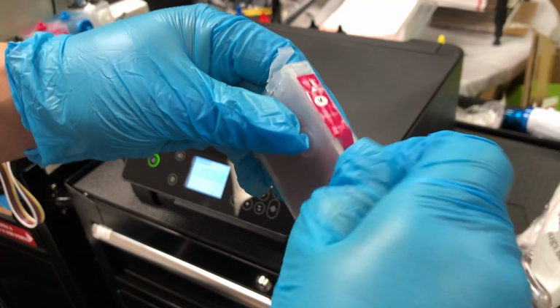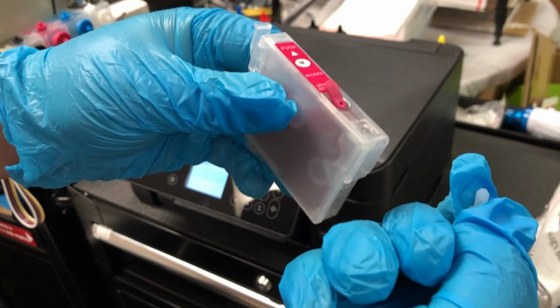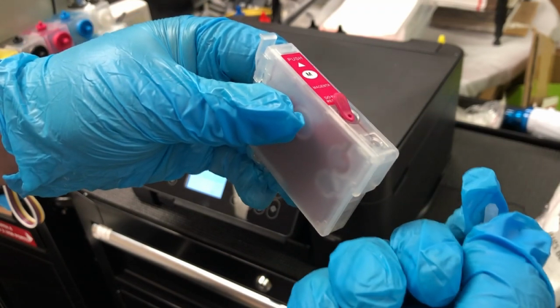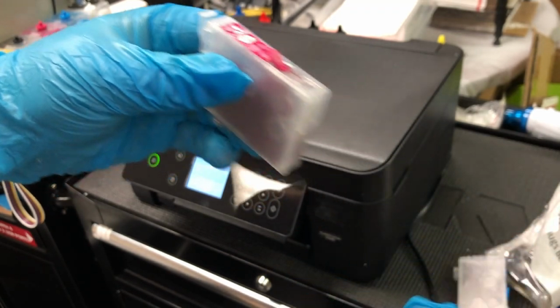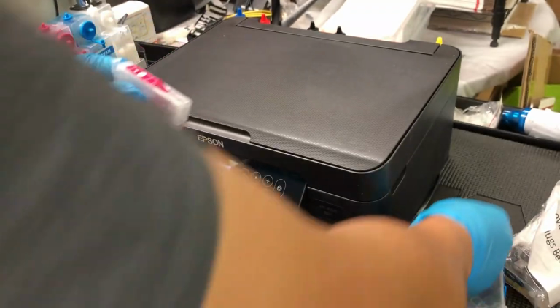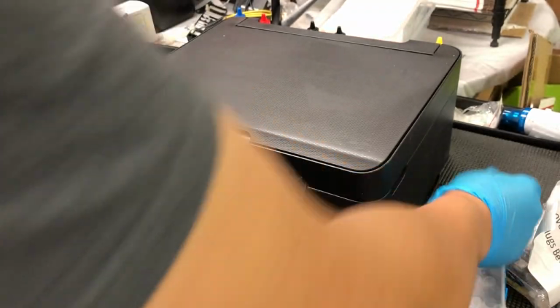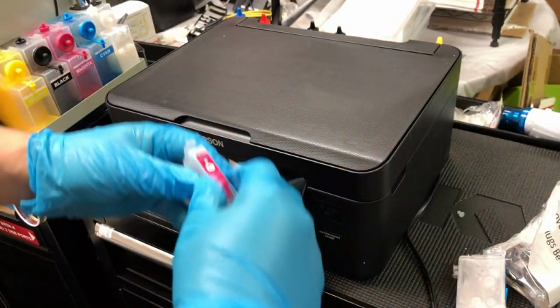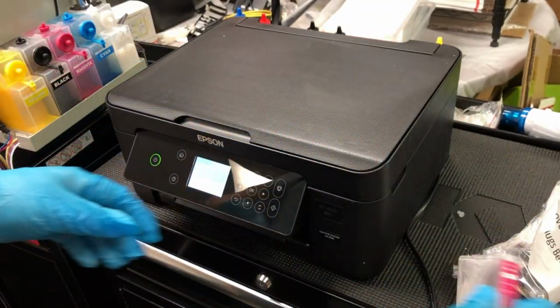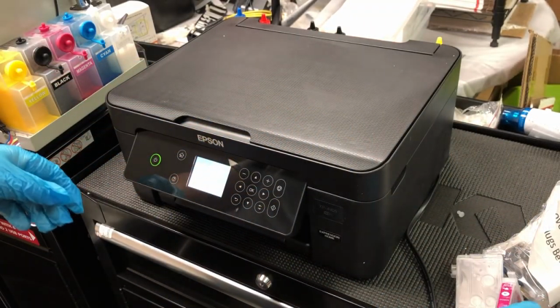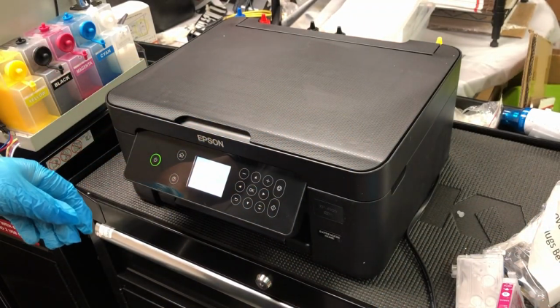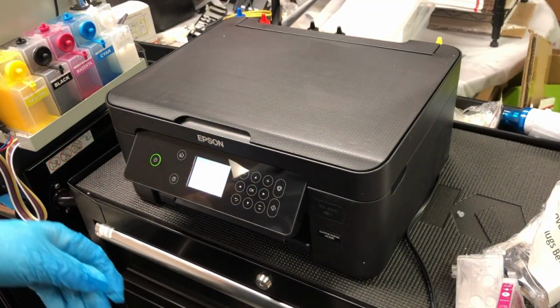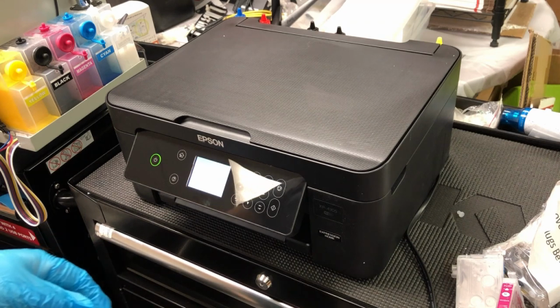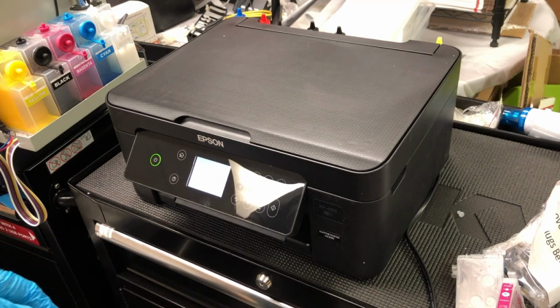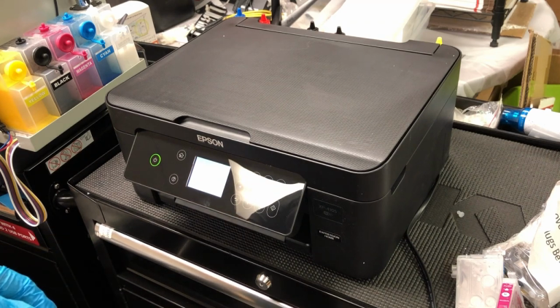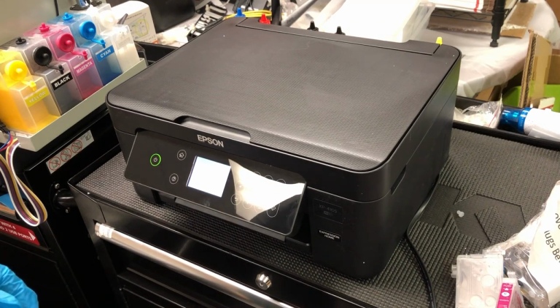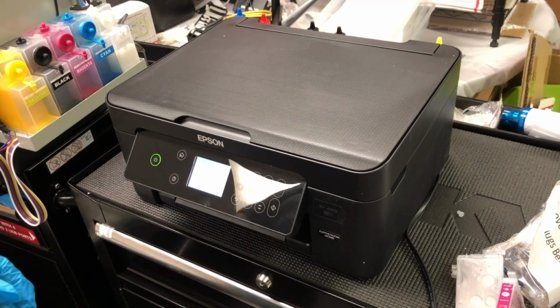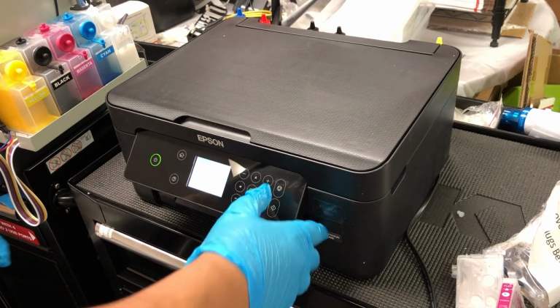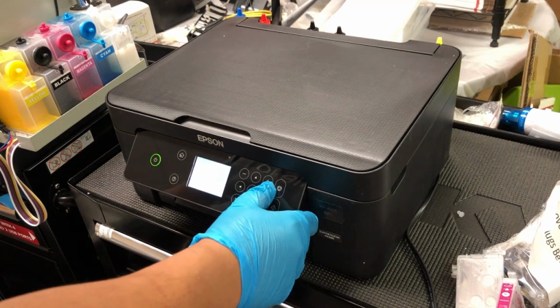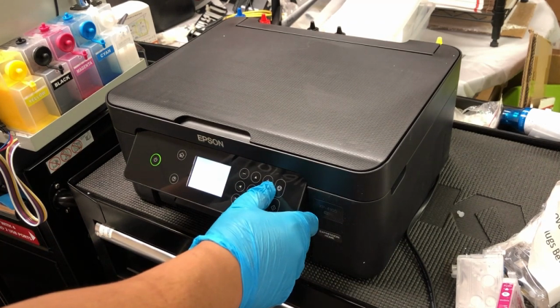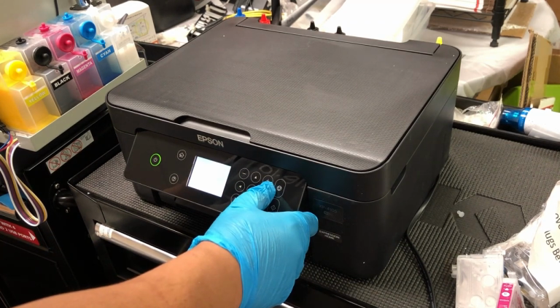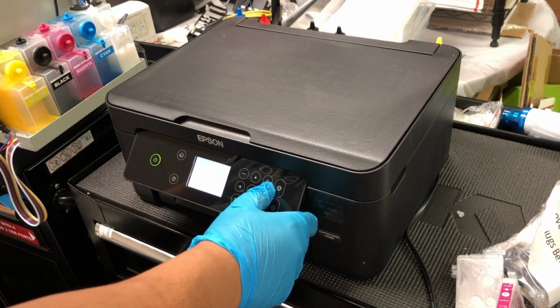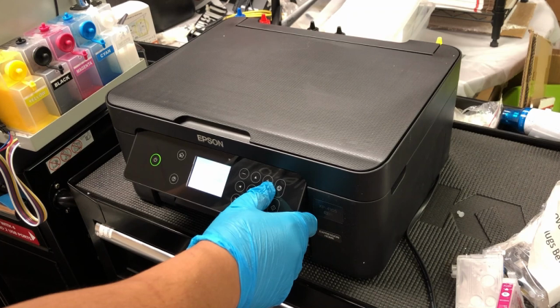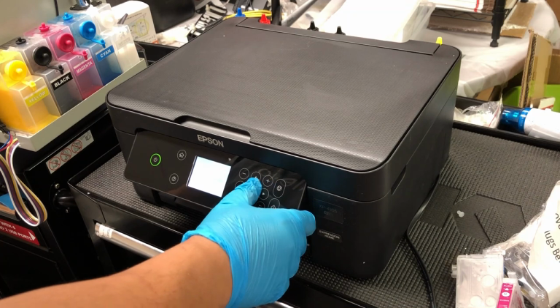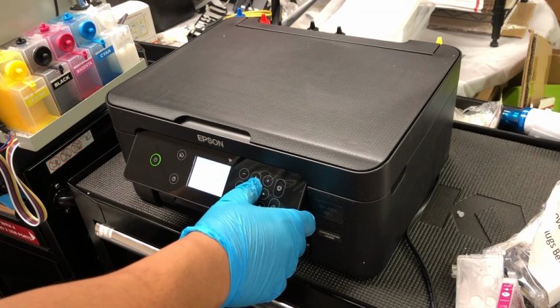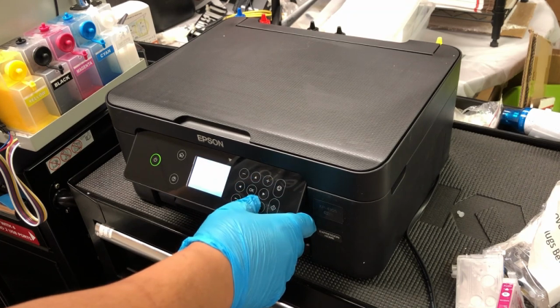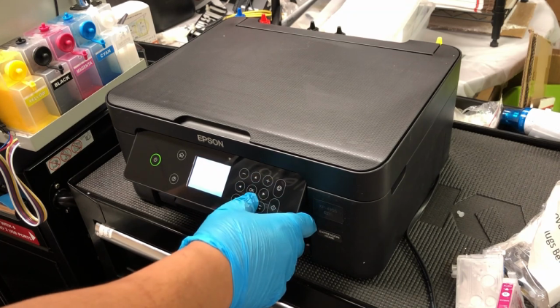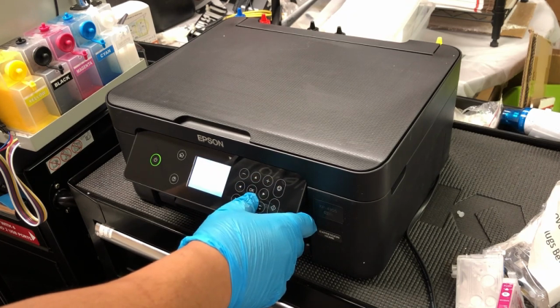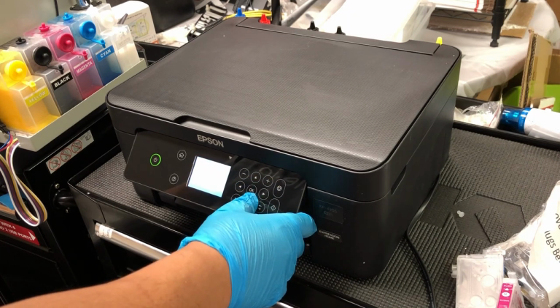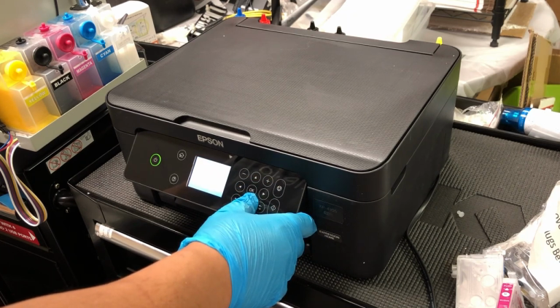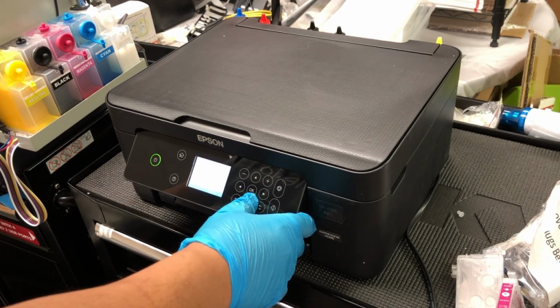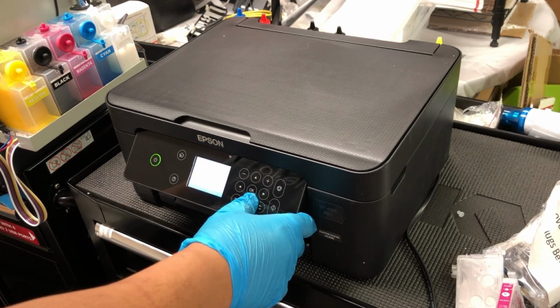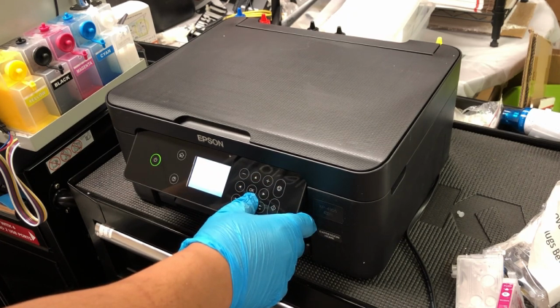You can save the plug in a safe place. When shipping or moving the printer, if you want to prevent spills, you can put the clear plug back. However, when you use the printer, you have to remove the clear plug.